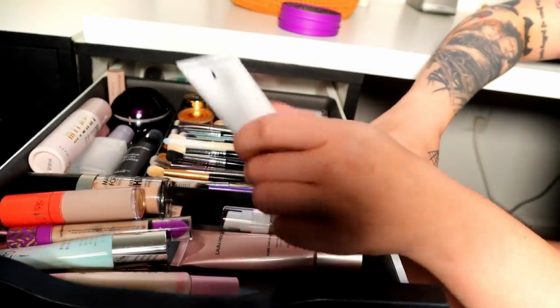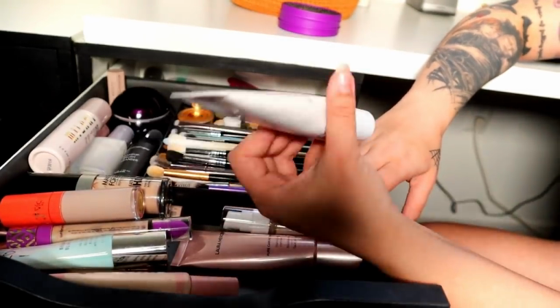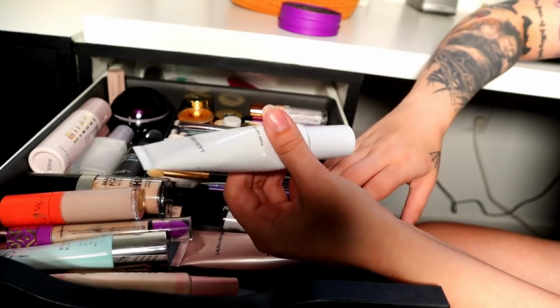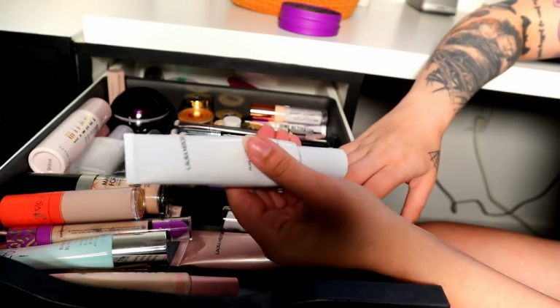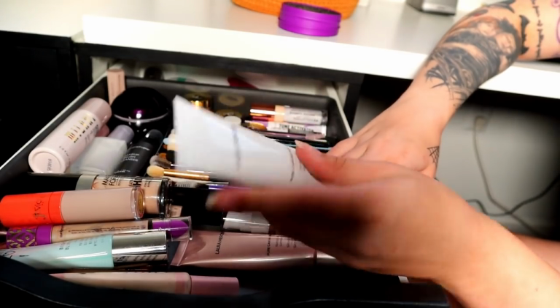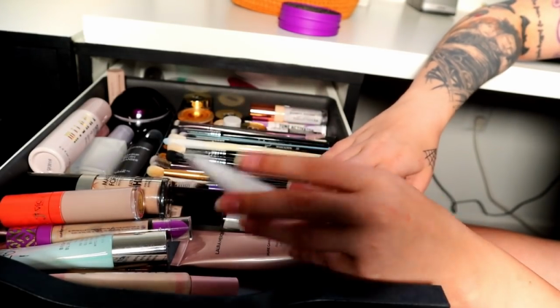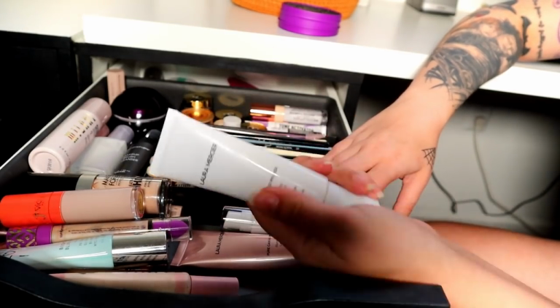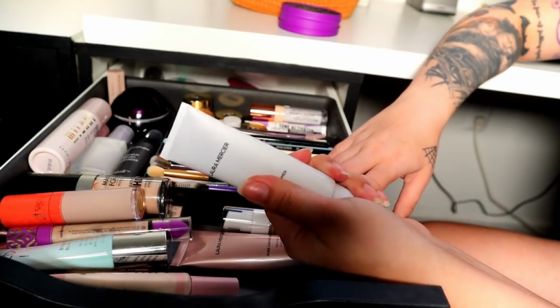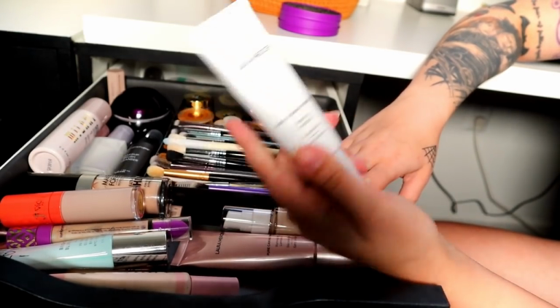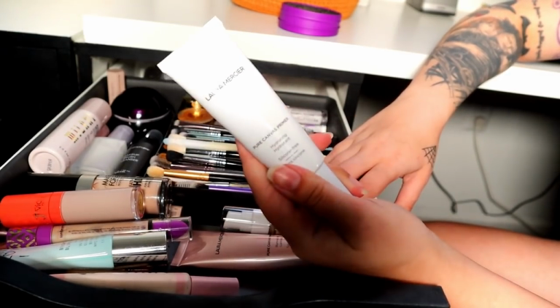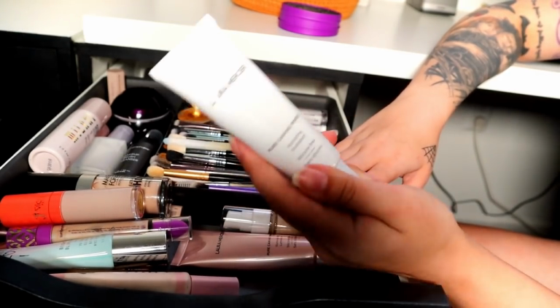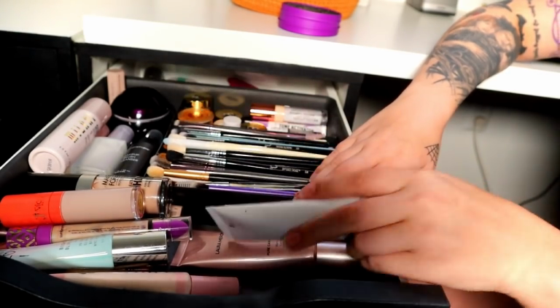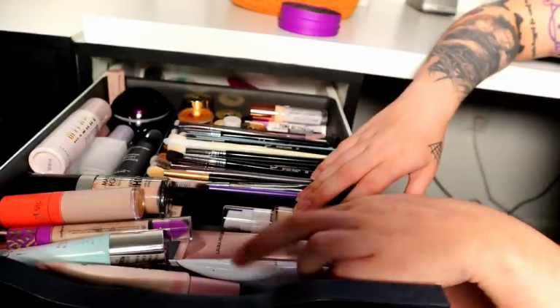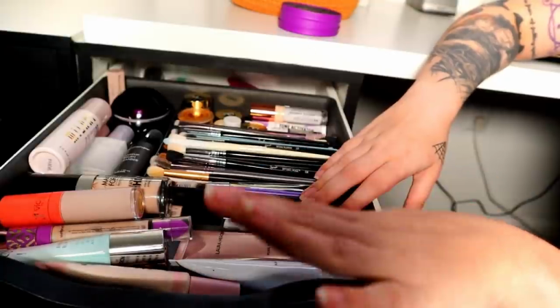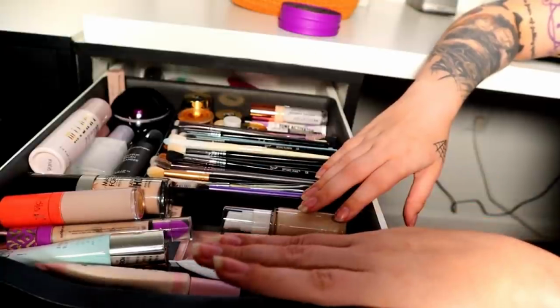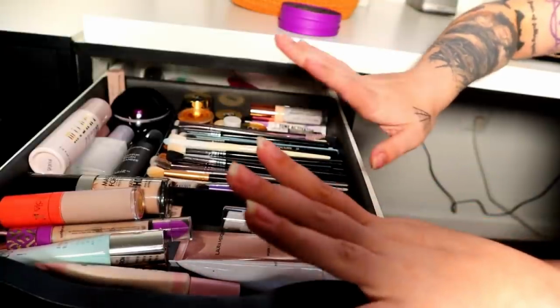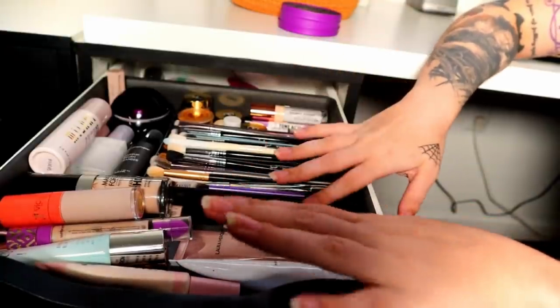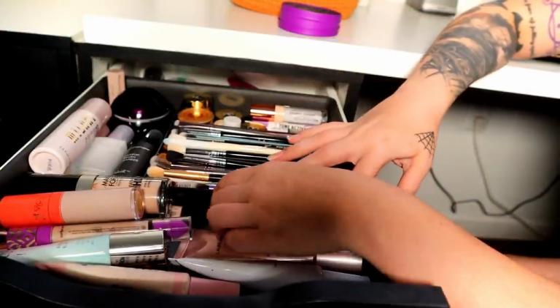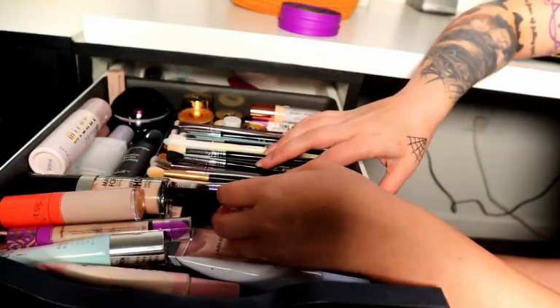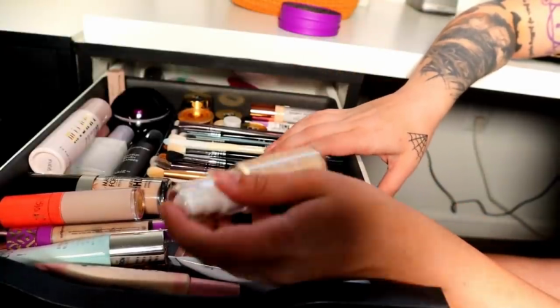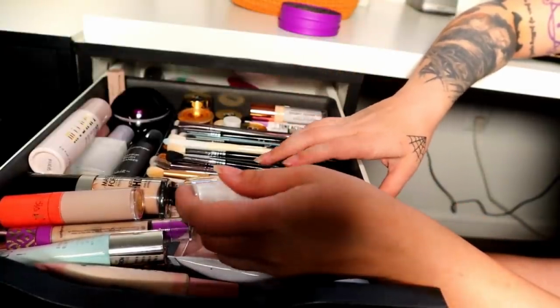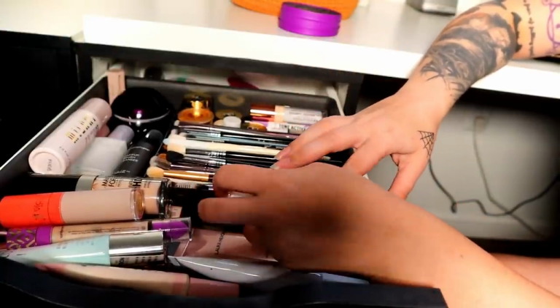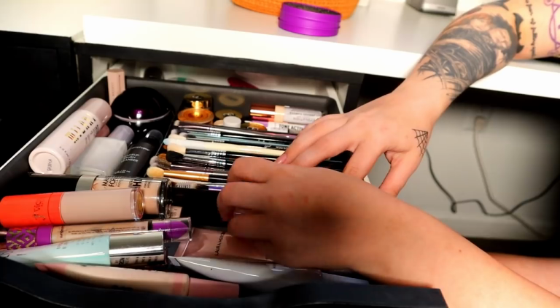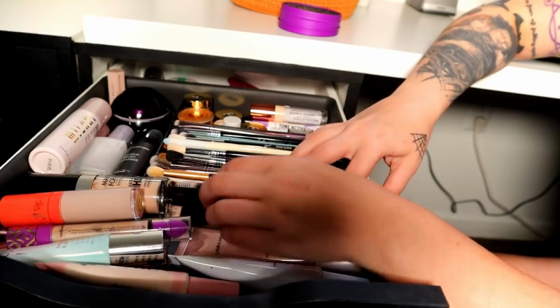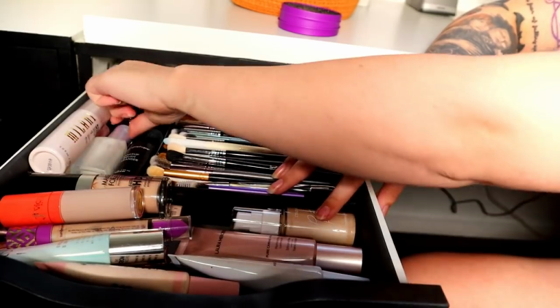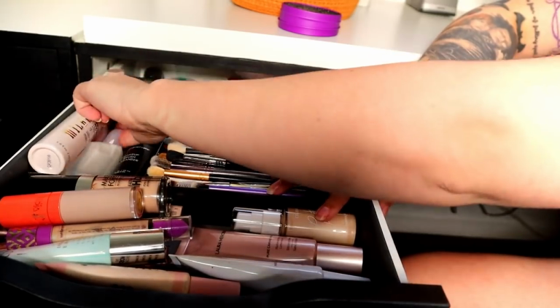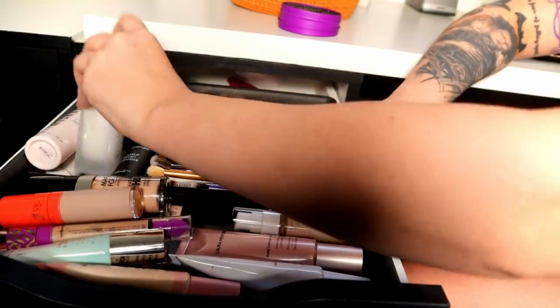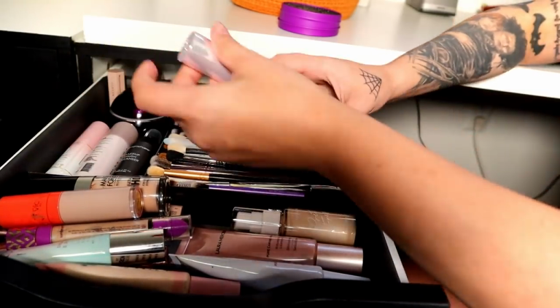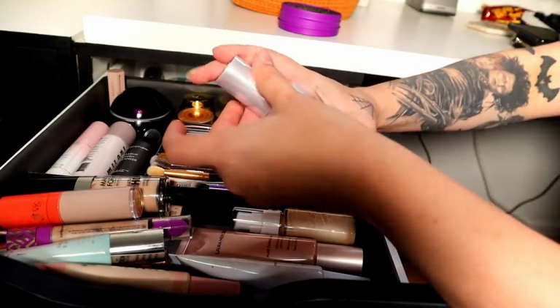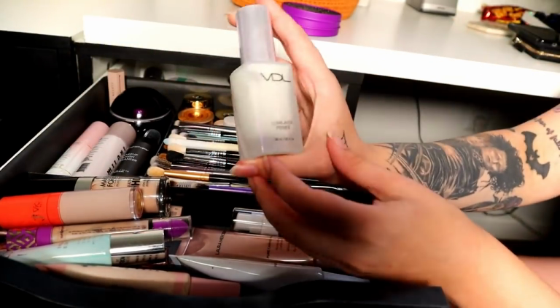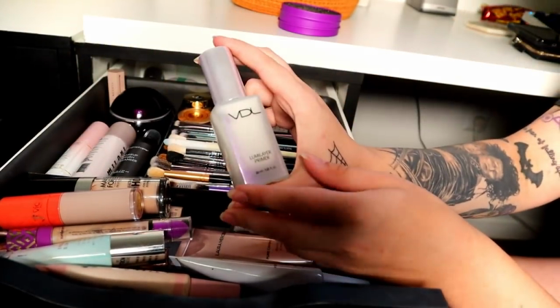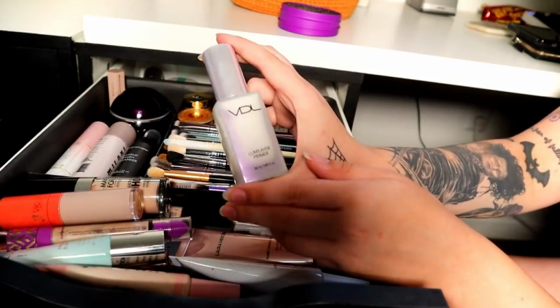I'm almost out of this so it's going to be empty soon and out of here, but I need to buy a replacement because this is such a good primer — it's the hydrating one from Laura Mercier. So good. I just got this other one so I'm going to keep trying it. I'm going to declutter the VDL Luma Layer Primer.